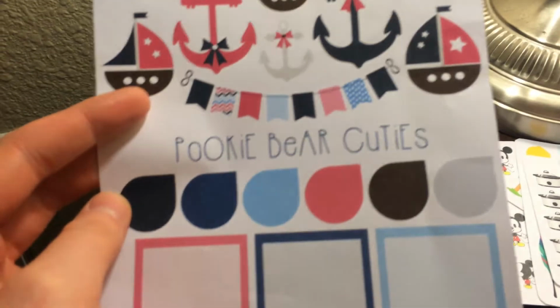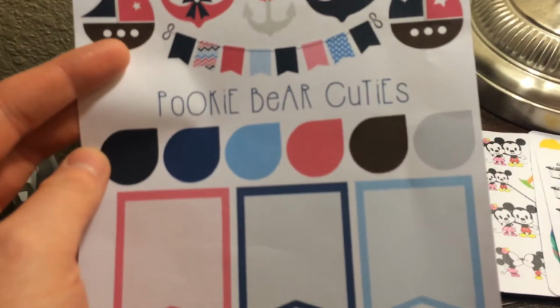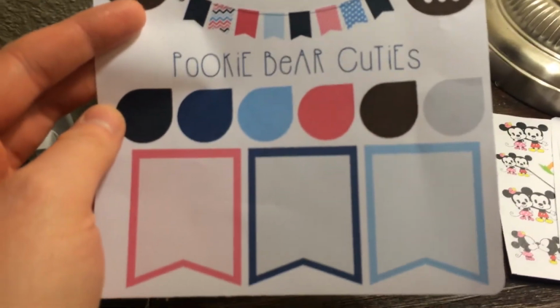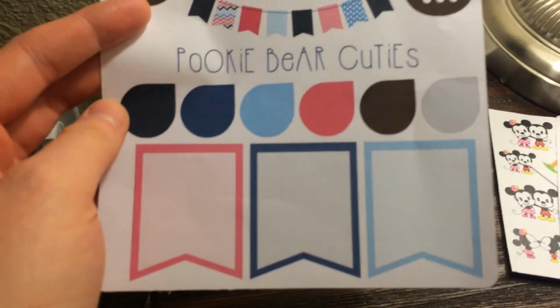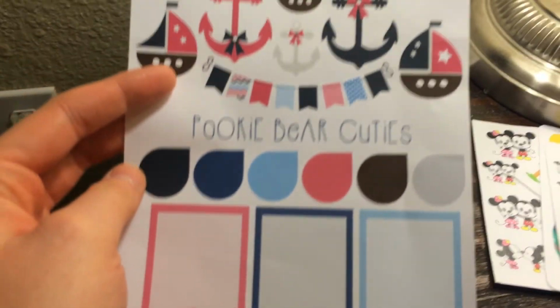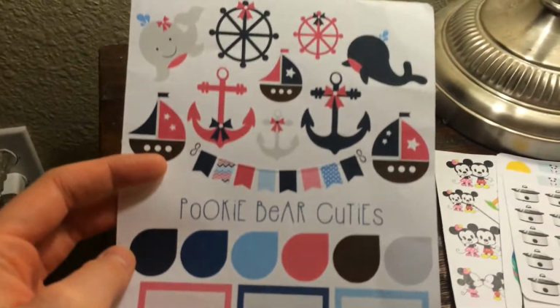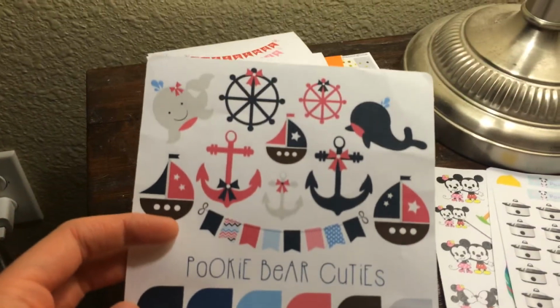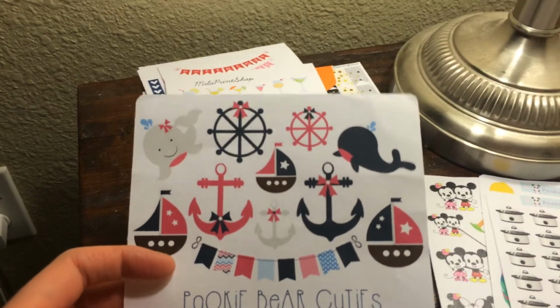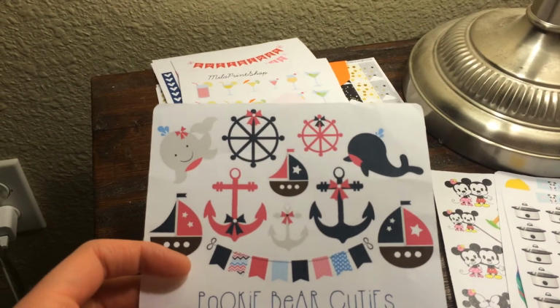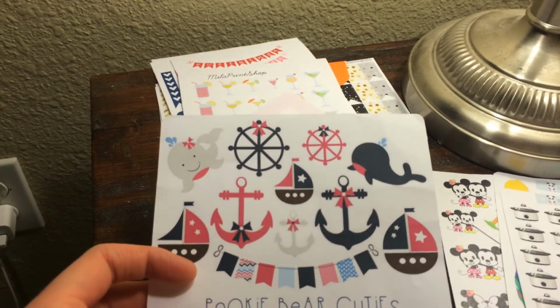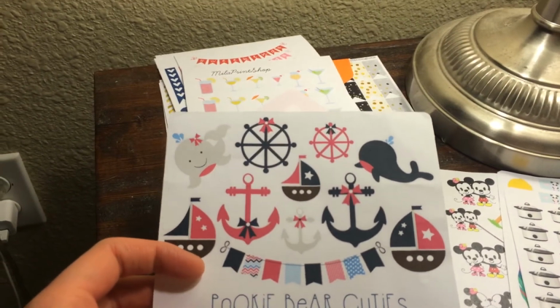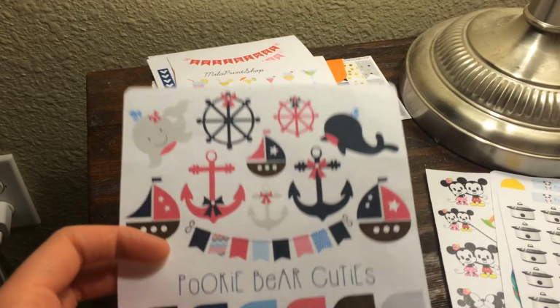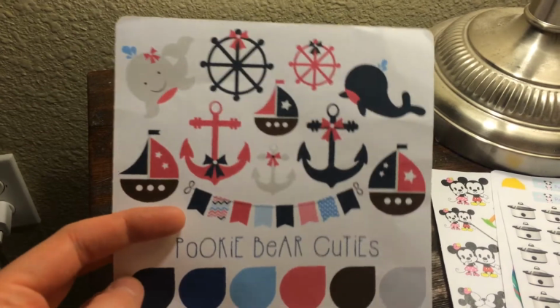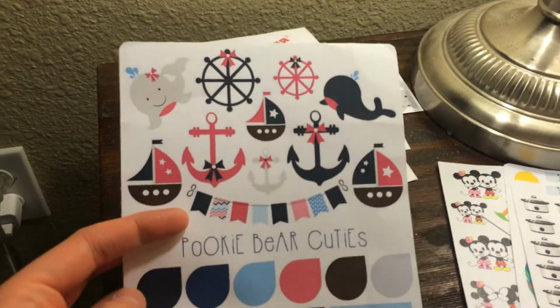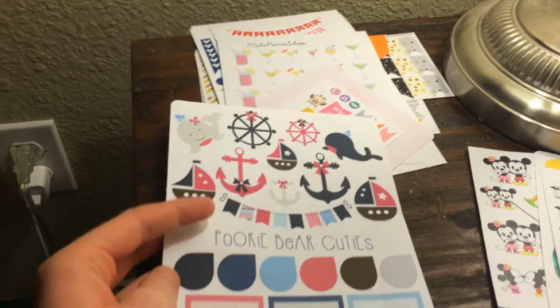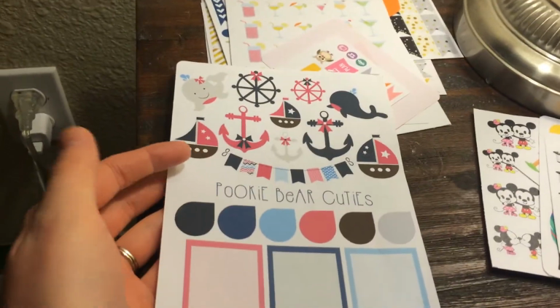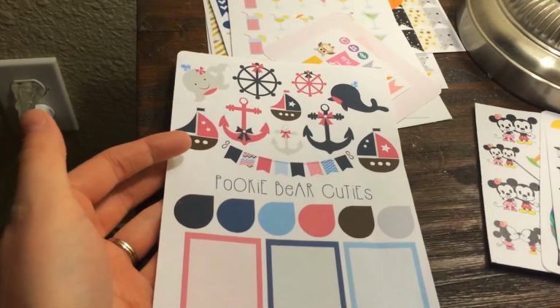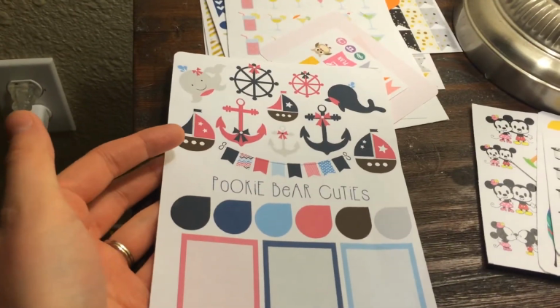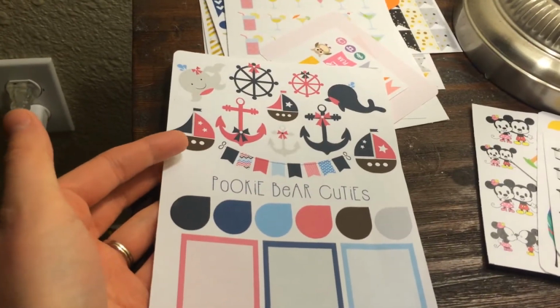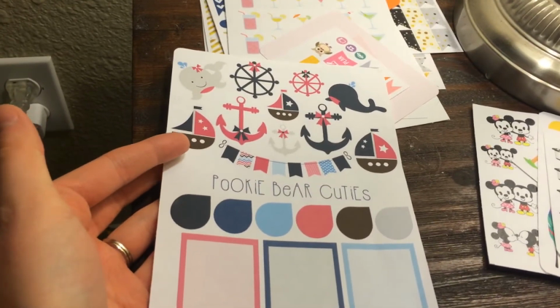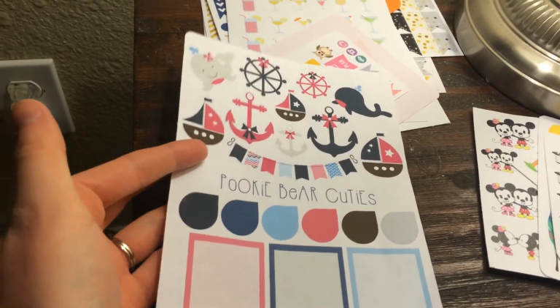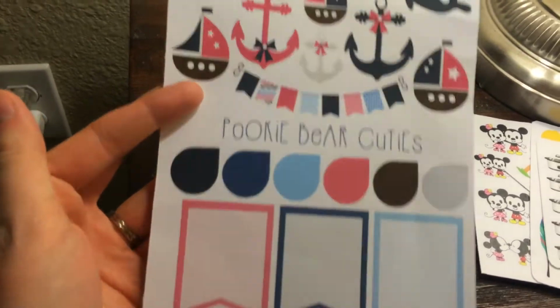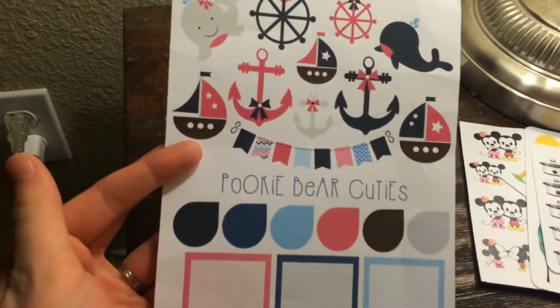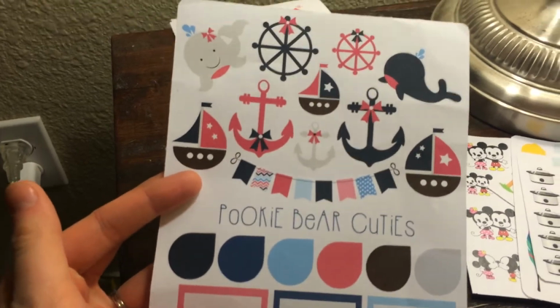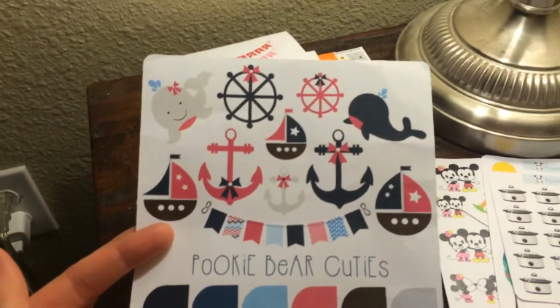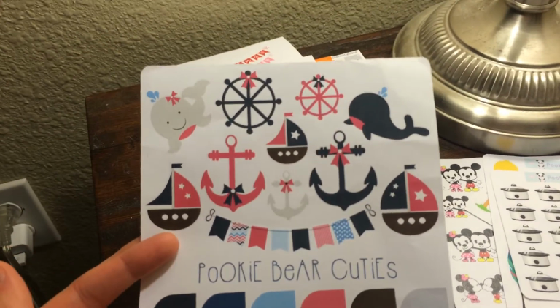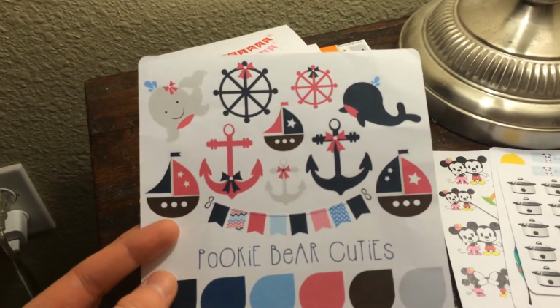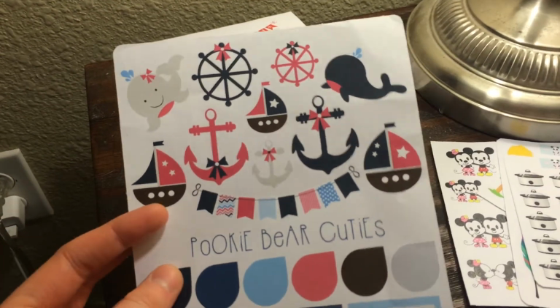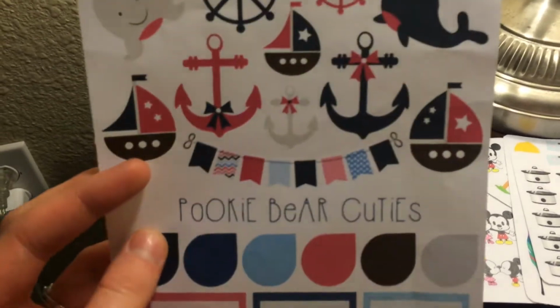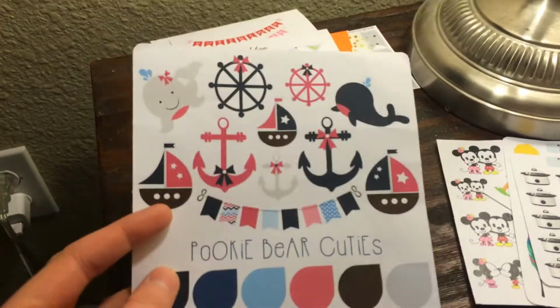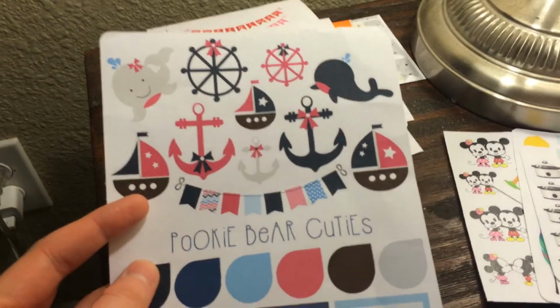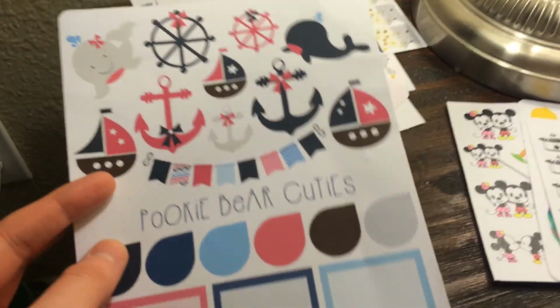Pookie Bear Cuties — I am in love with this. I don't know what it is with me. You guys saw in my first video, I have this thing for nautical themes, and I don't know why, but I just love it. Maybe because I love the ocean. I'm super excited to use those.